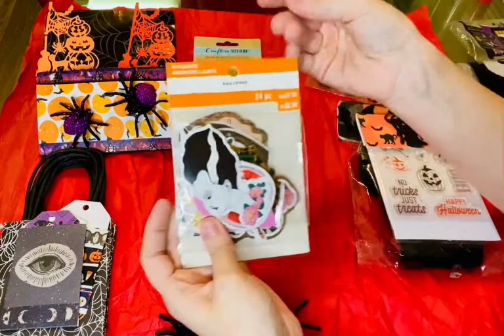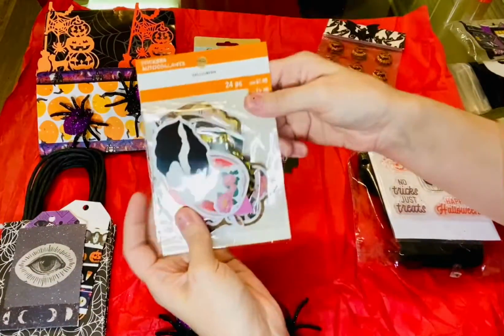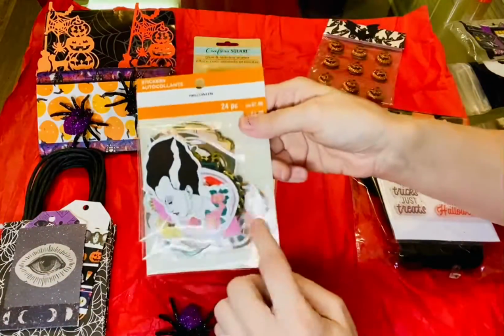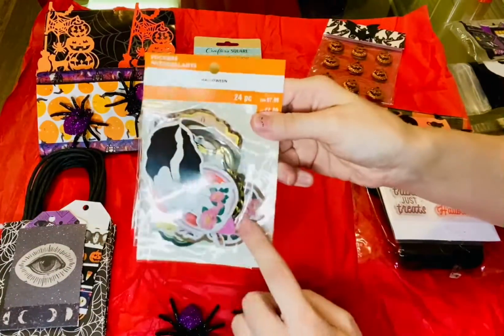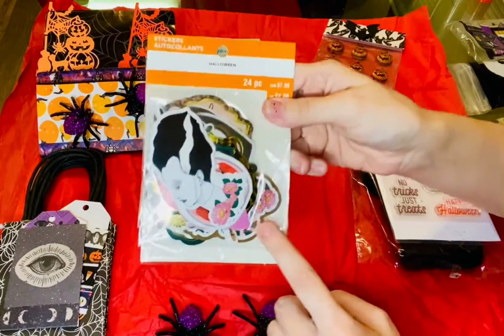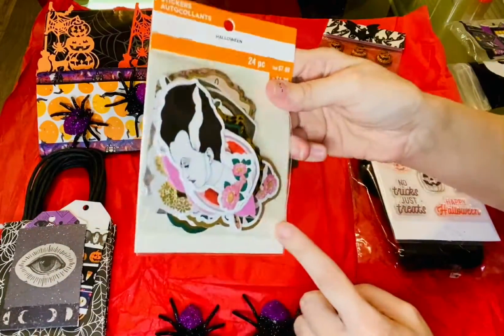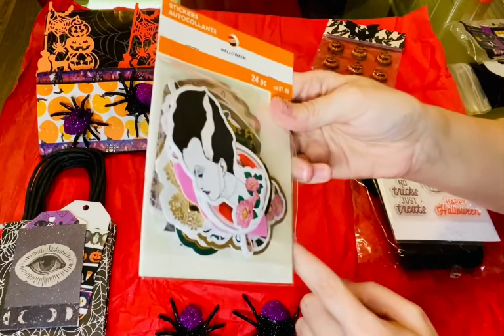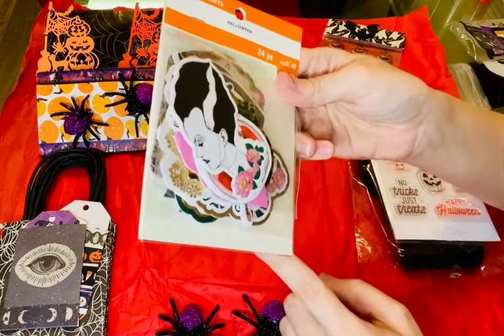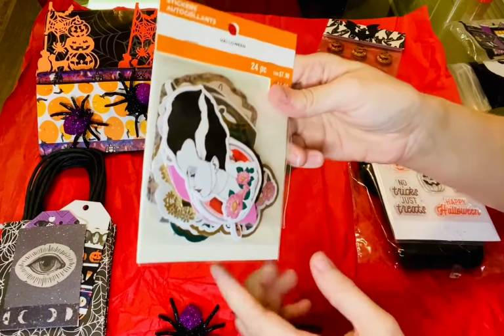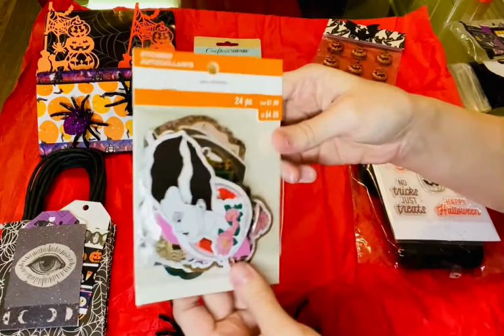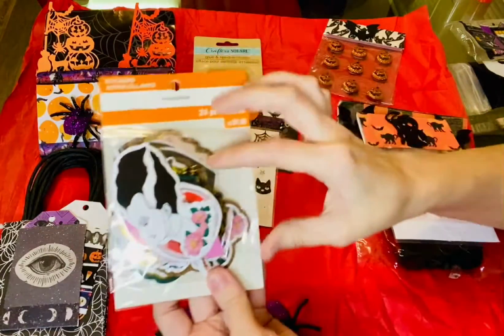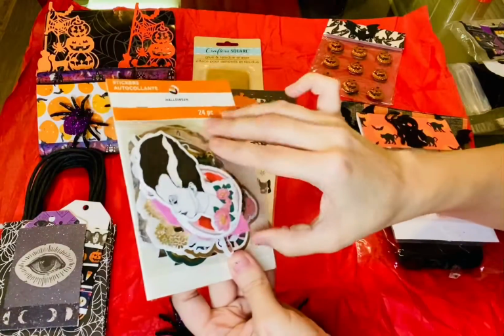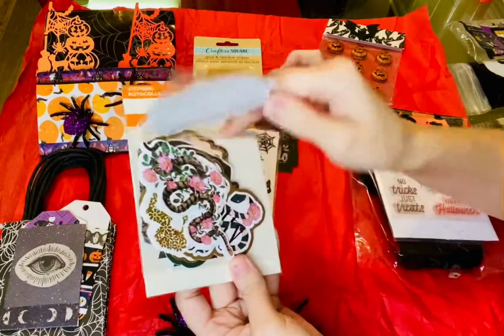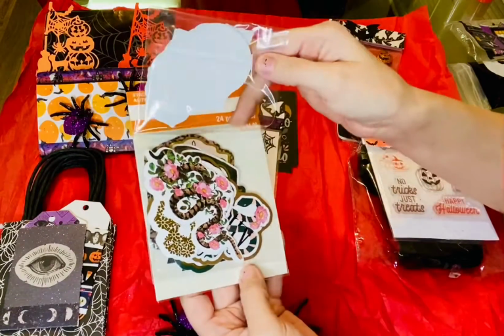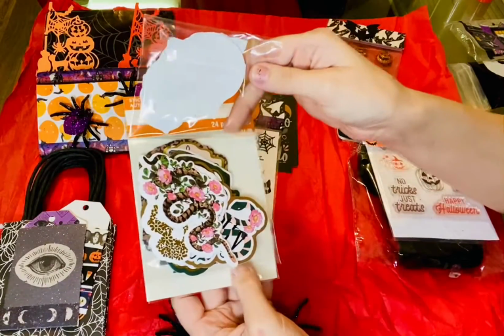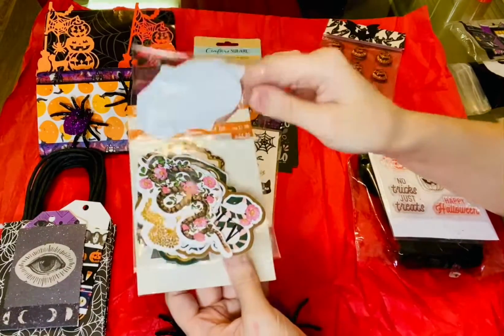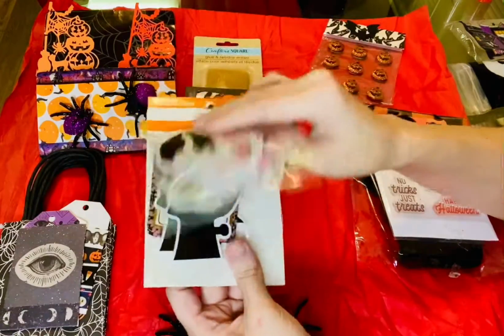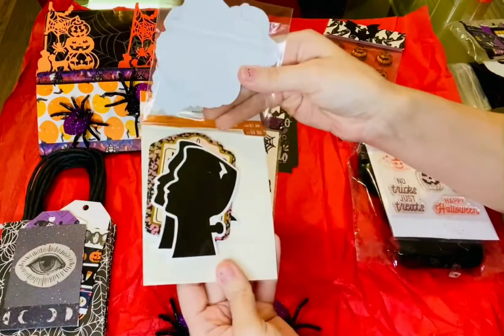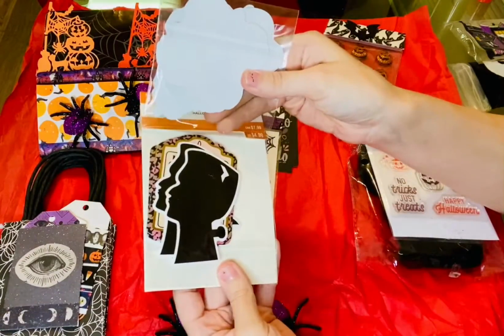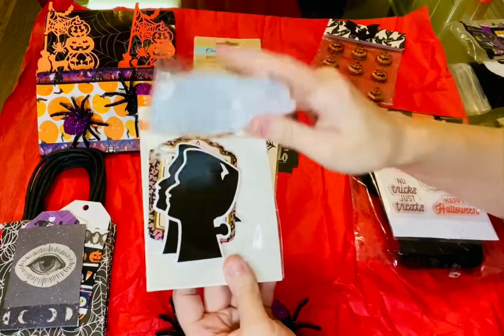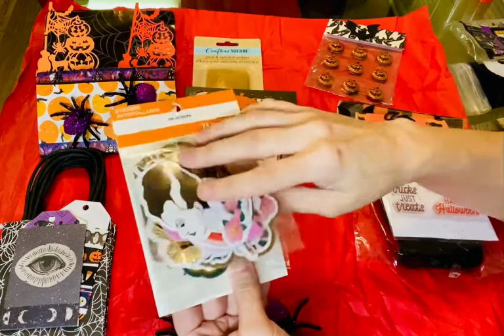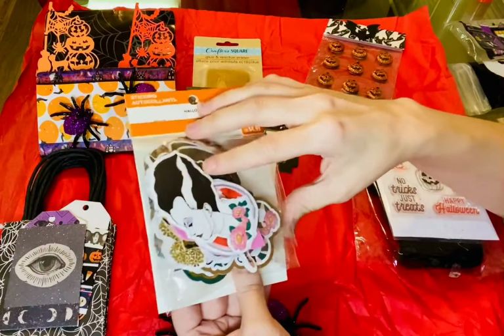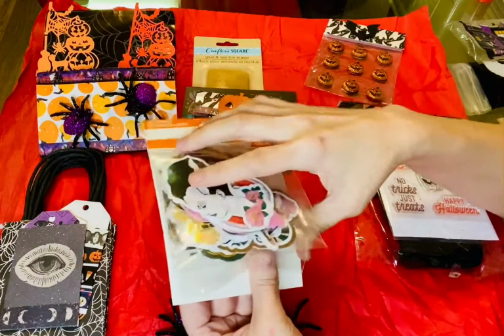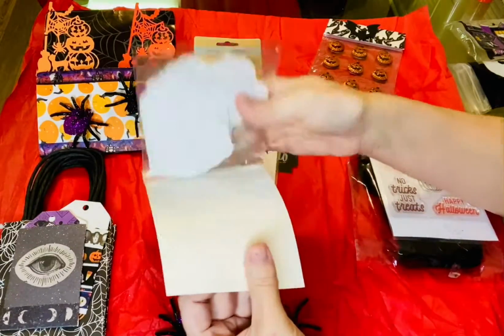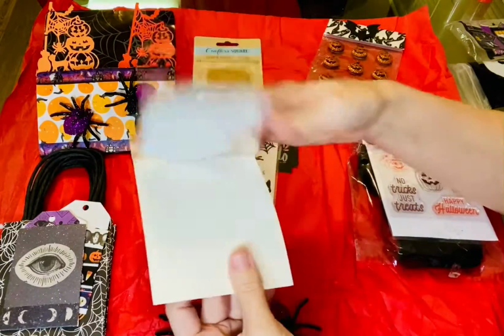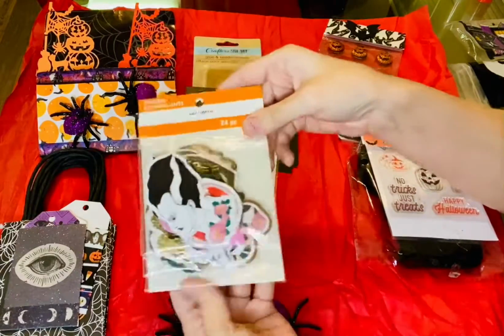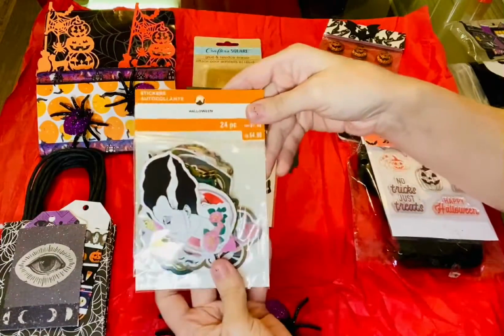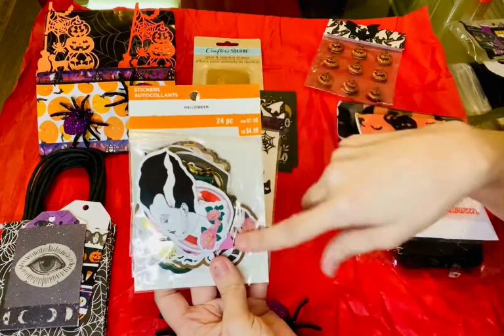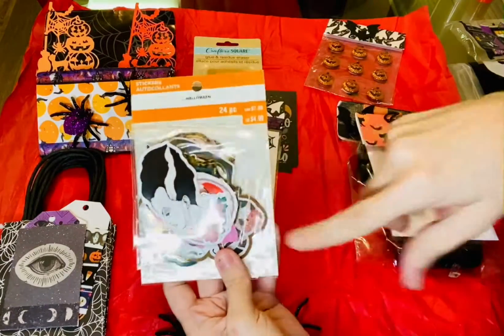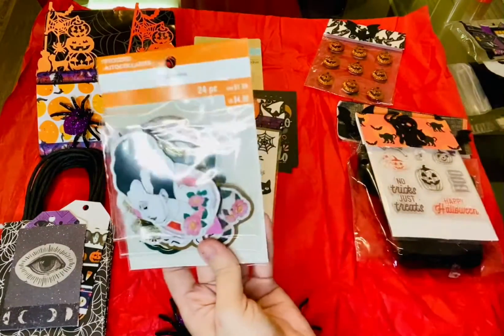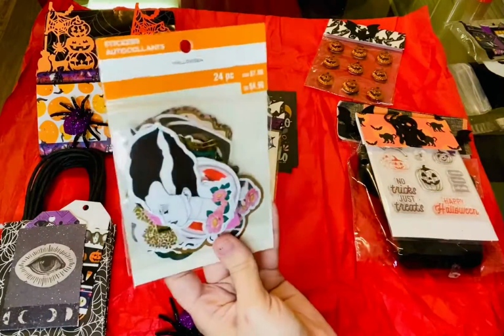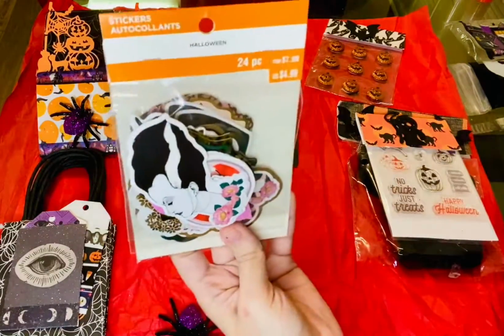Oh, you know what? I saw these and I didn't get them. That's awesome, thank you. Now I have them. I kept debating whether to get them.